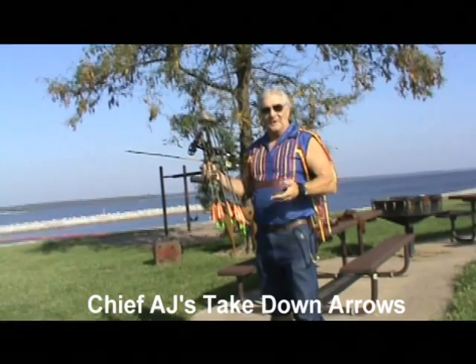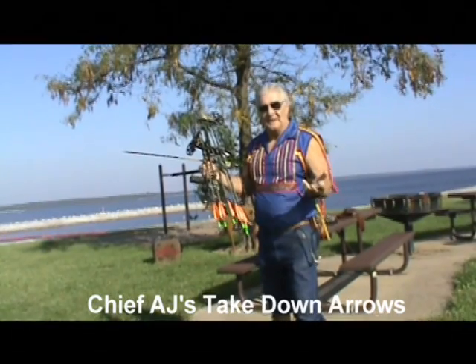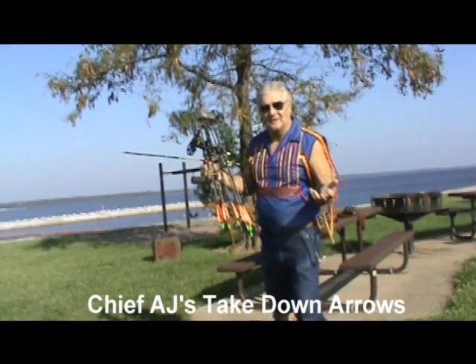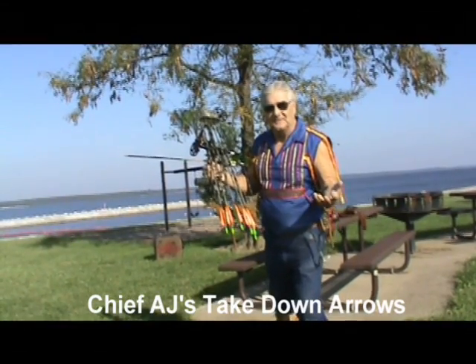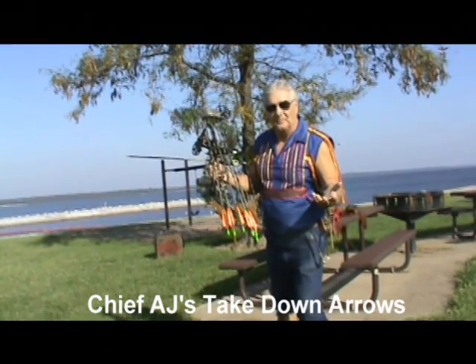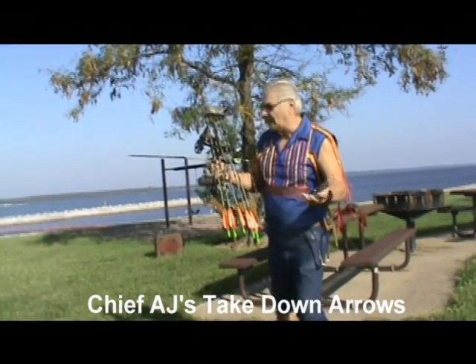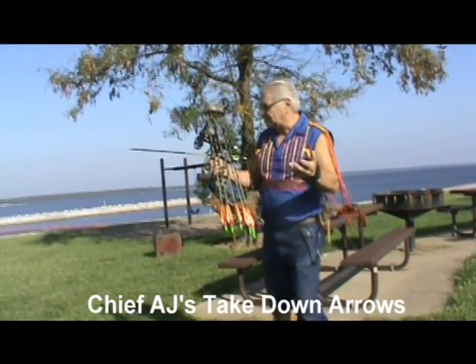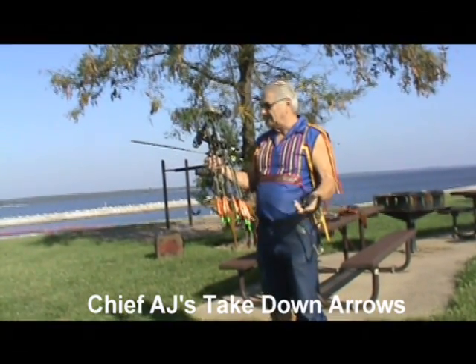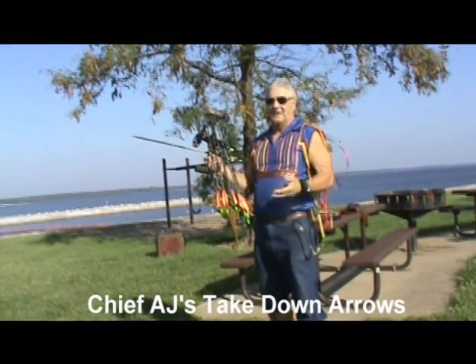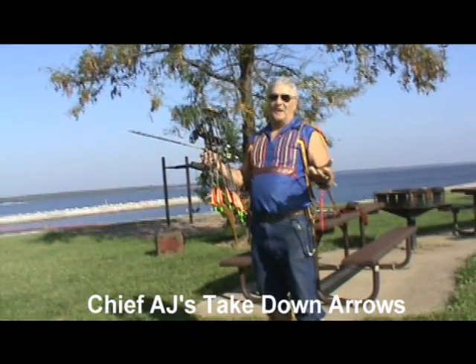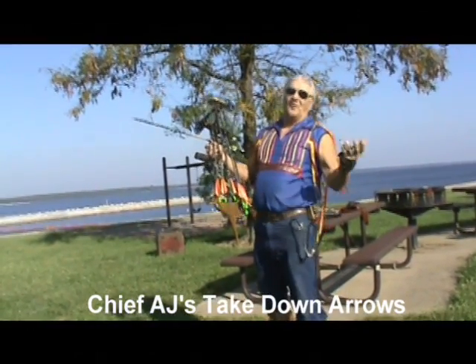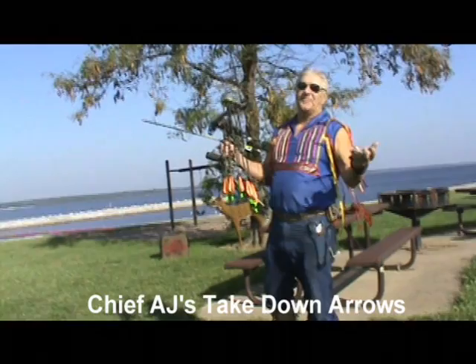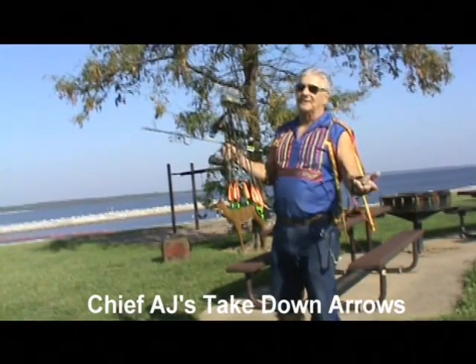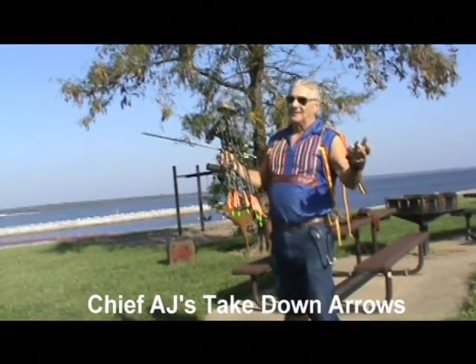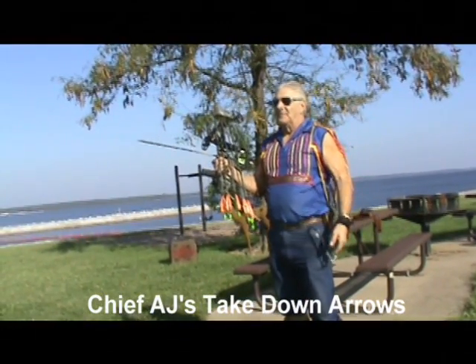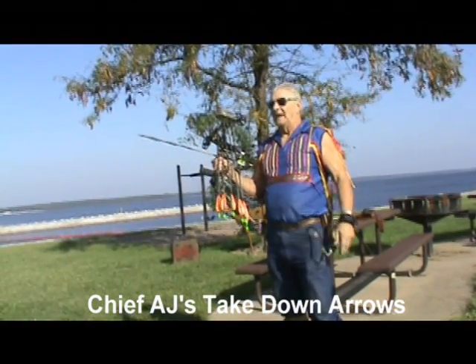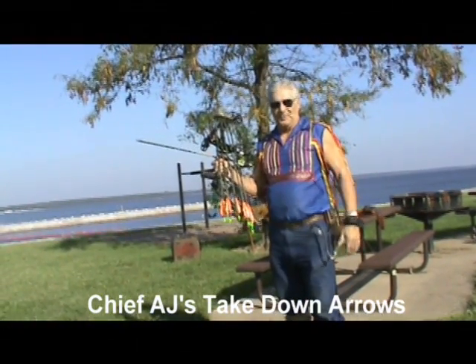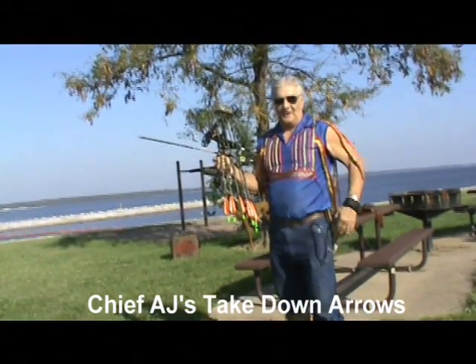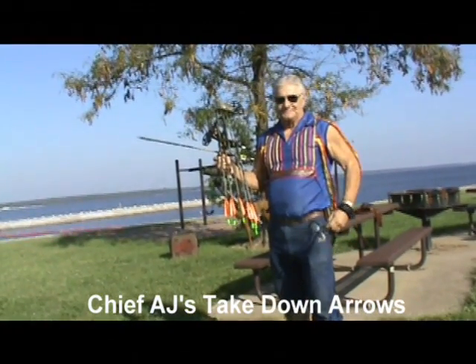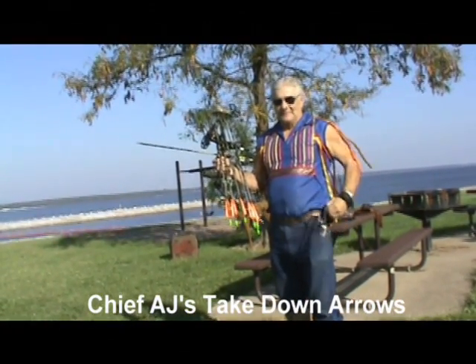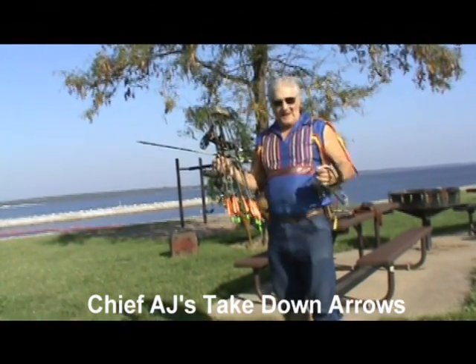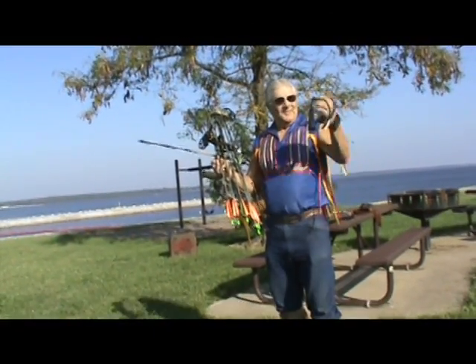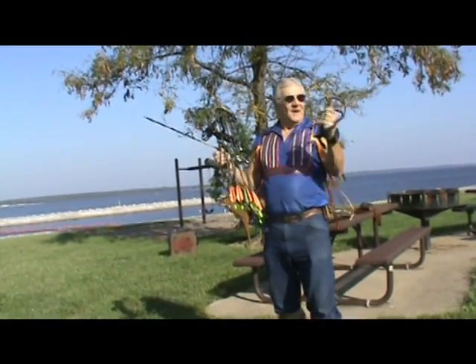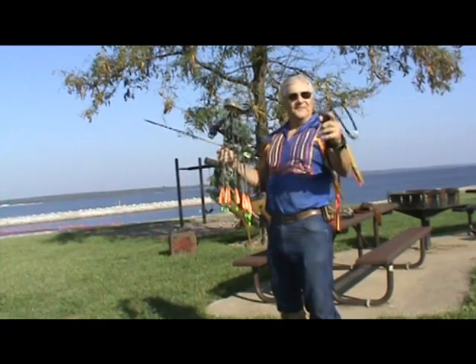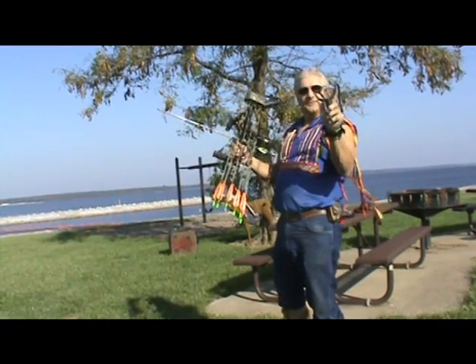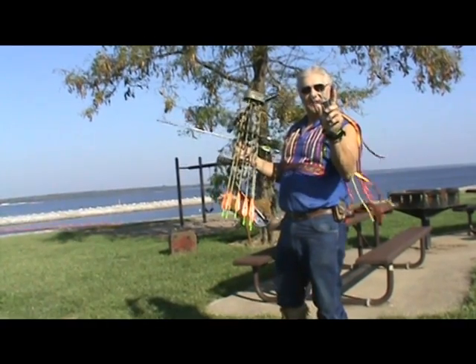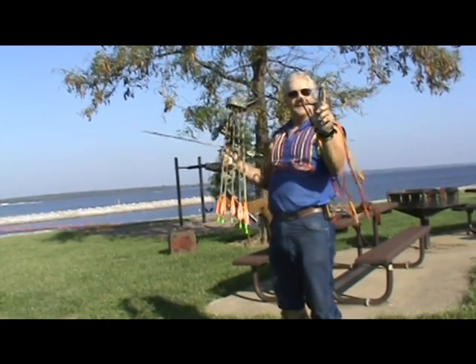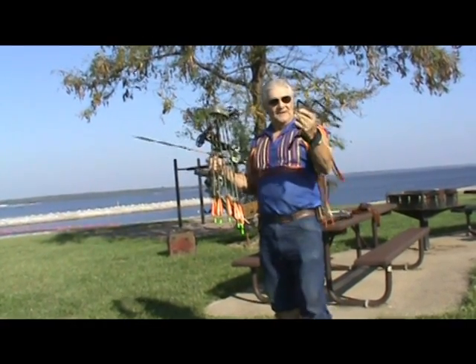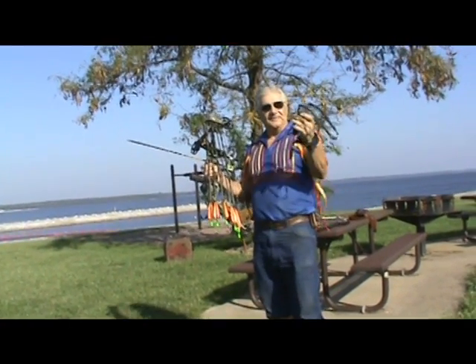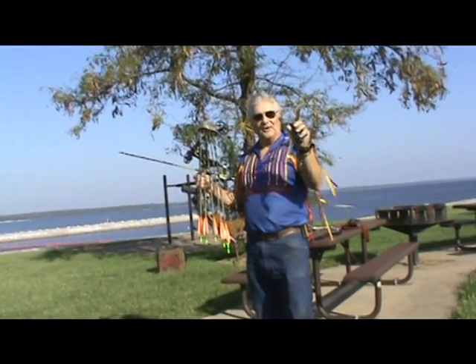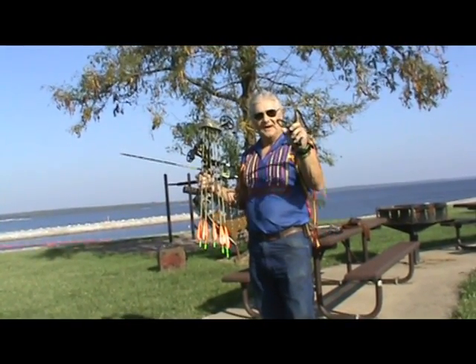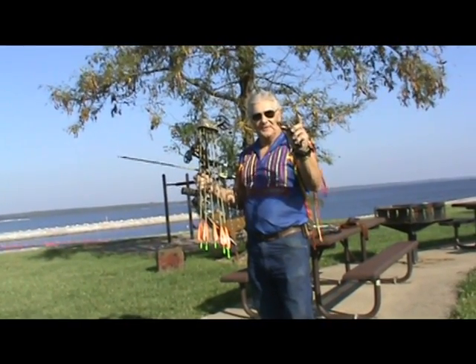Once I paid $850 for the bow, I still couldn't use it, so I'm way over $1,000 before I could shoot one arrow. Now my hunting and fishing slingshot, just like this, cost around $40.